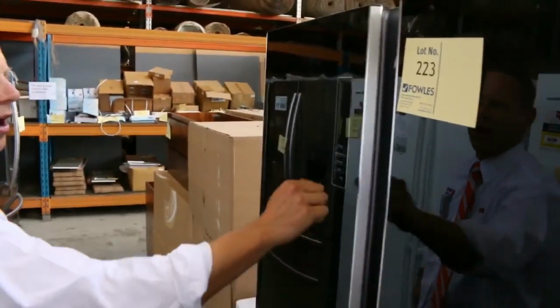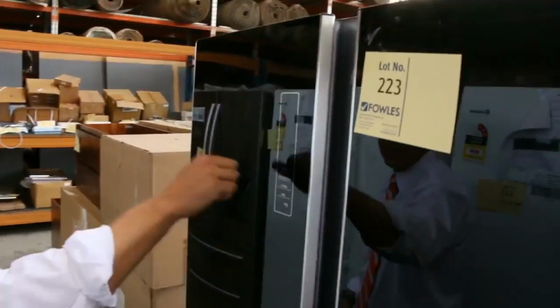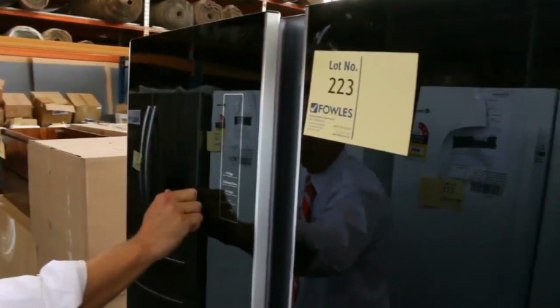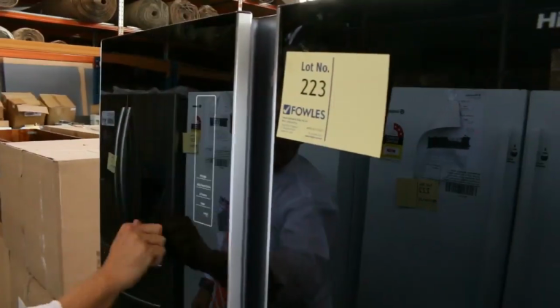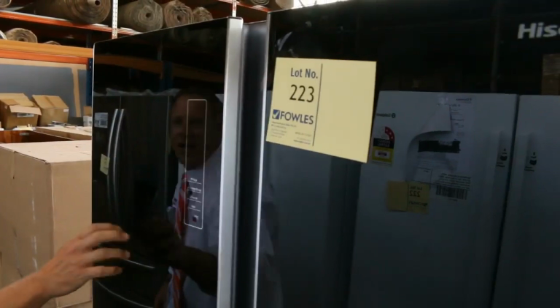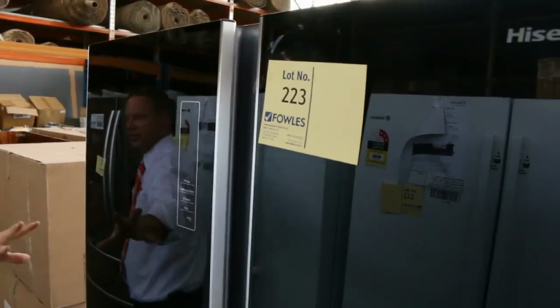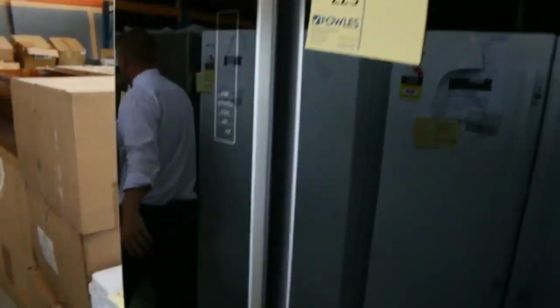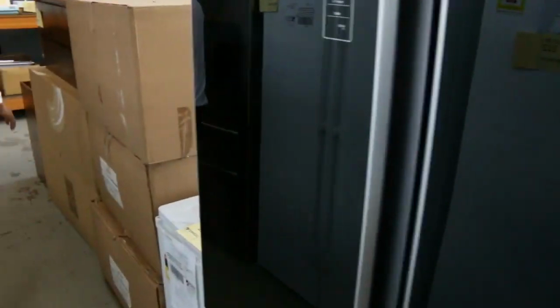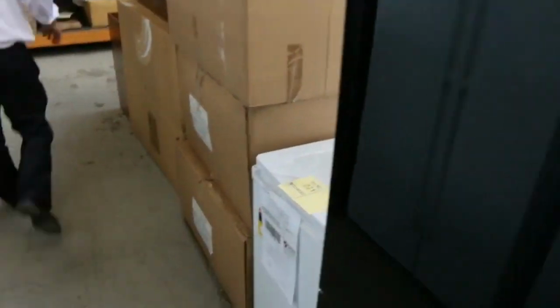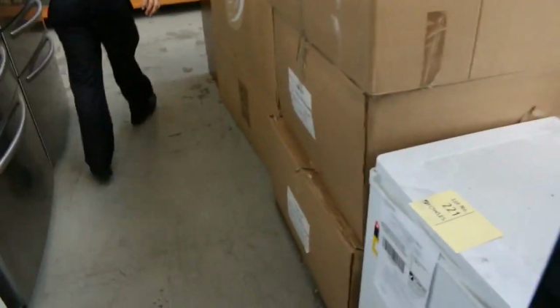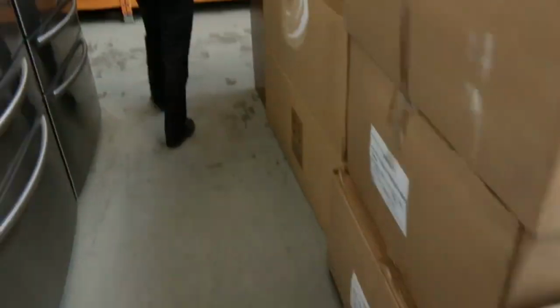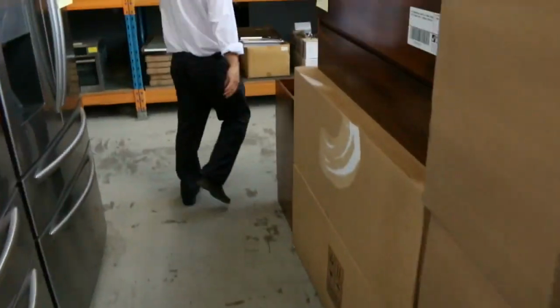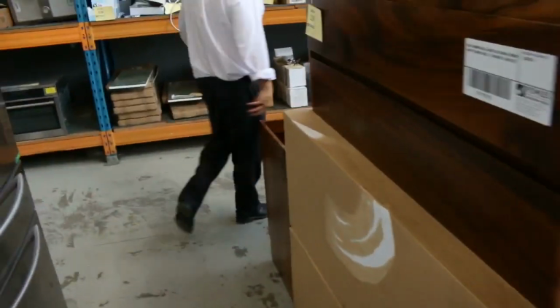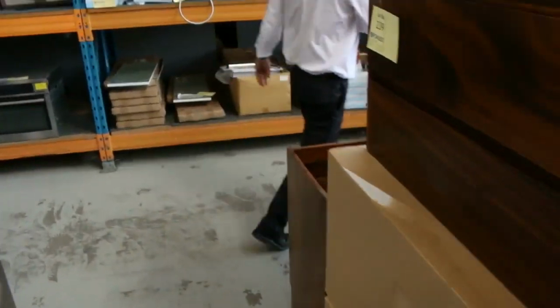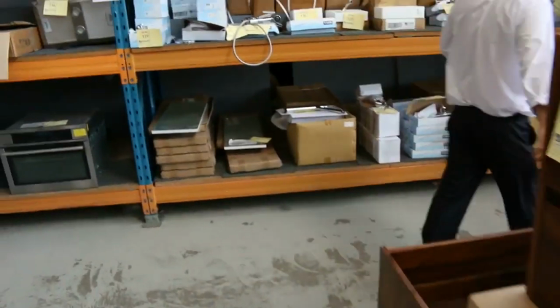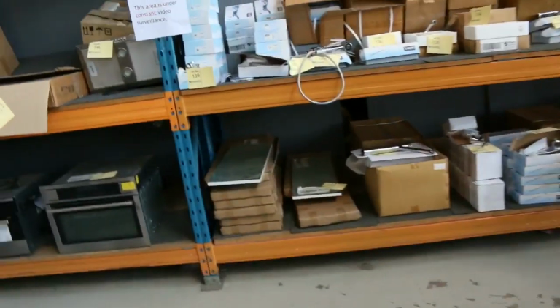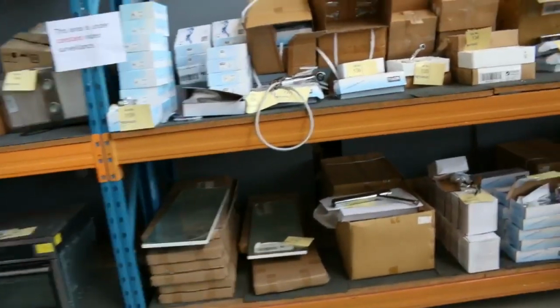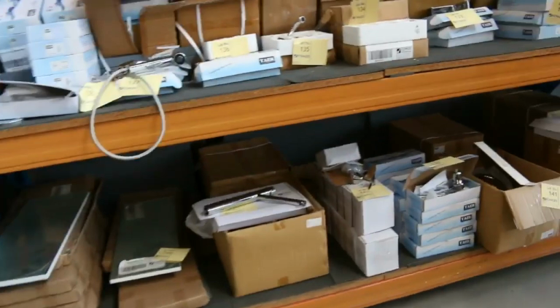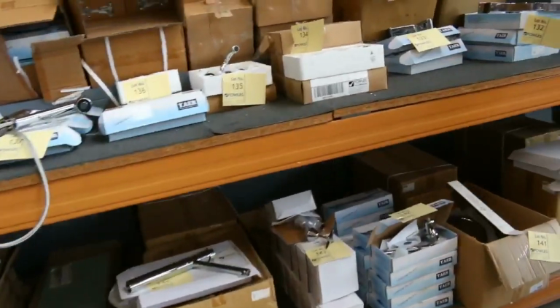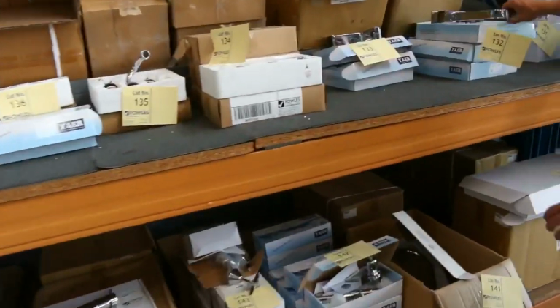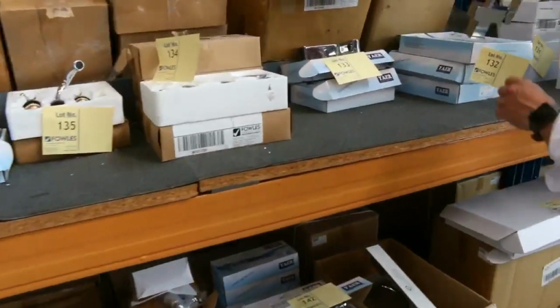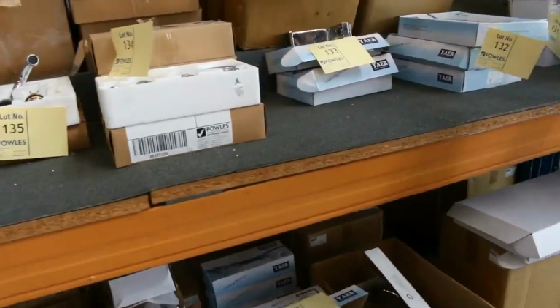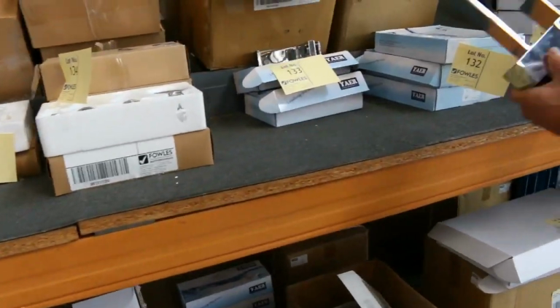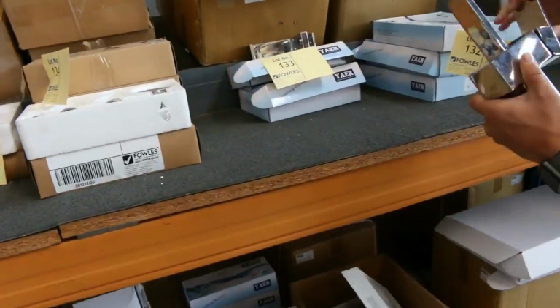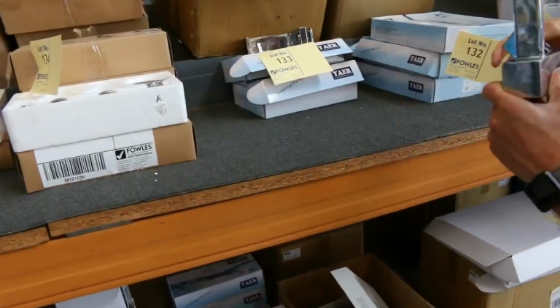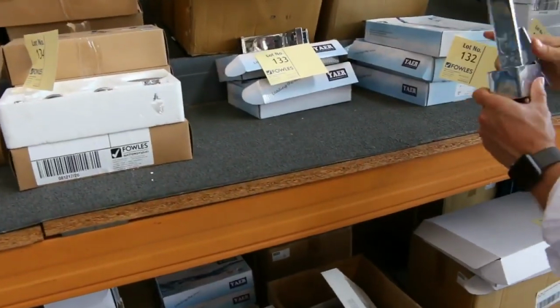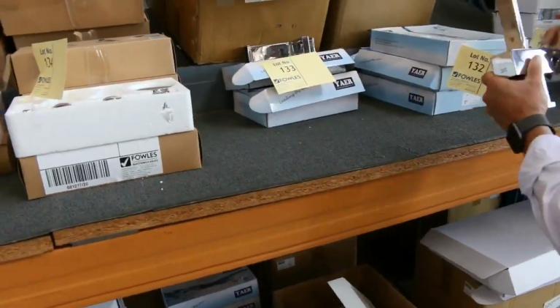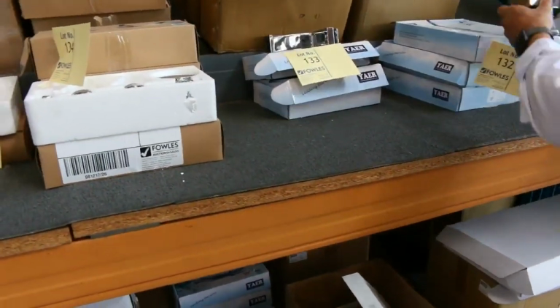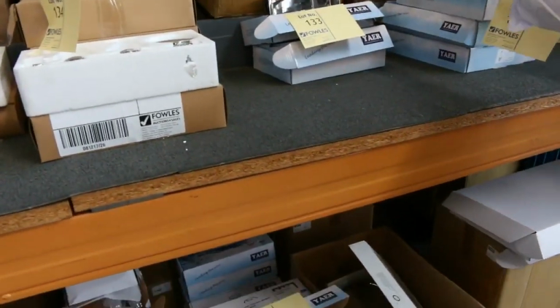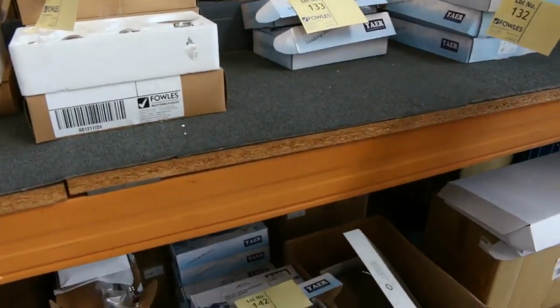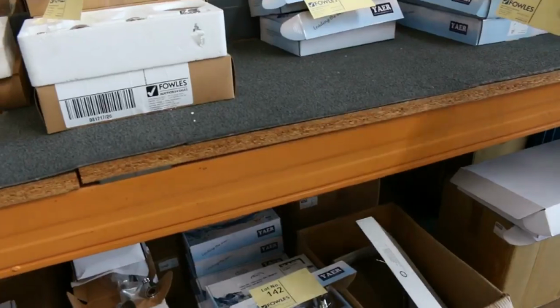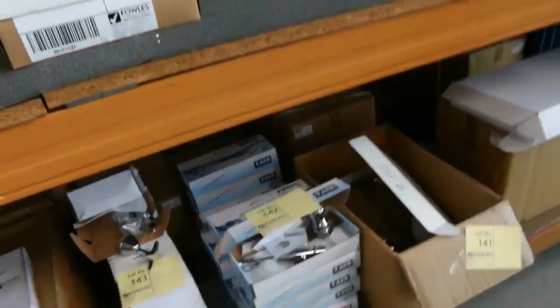The Hisense — beautiful black glass Hisense. All these bench tap fittings as well — these generally go unreserved as well. All these beautiful tap fittings, so check your catalogue.